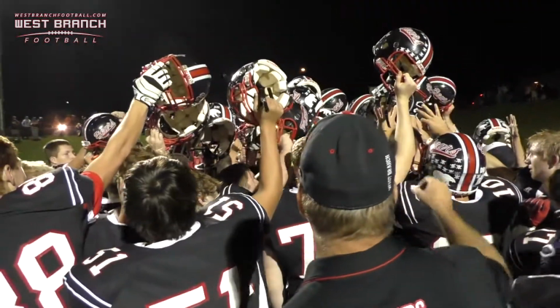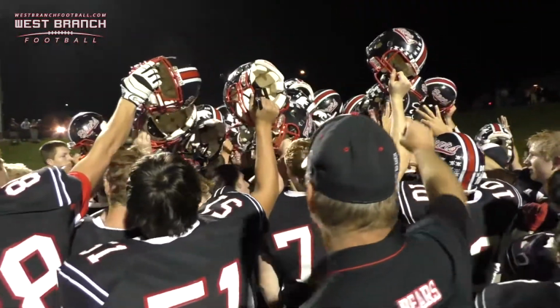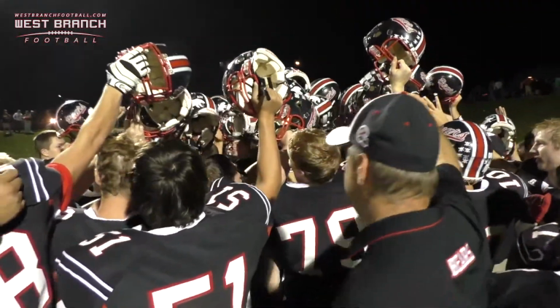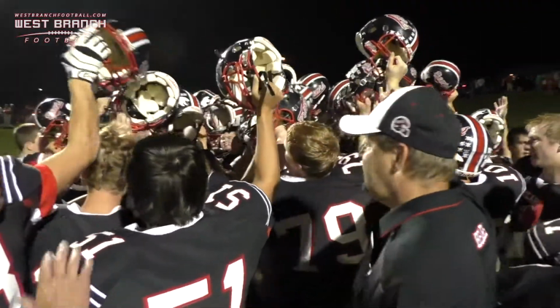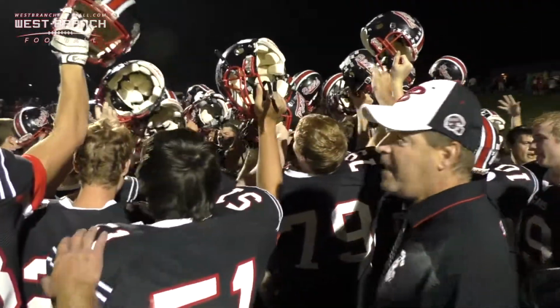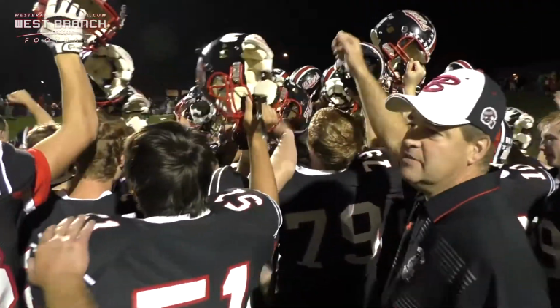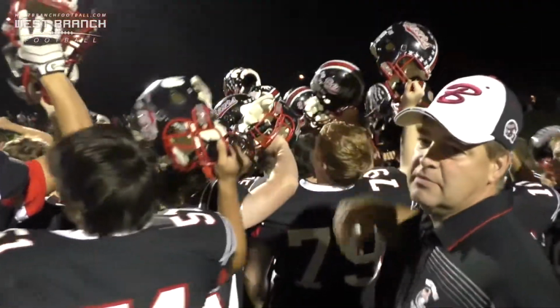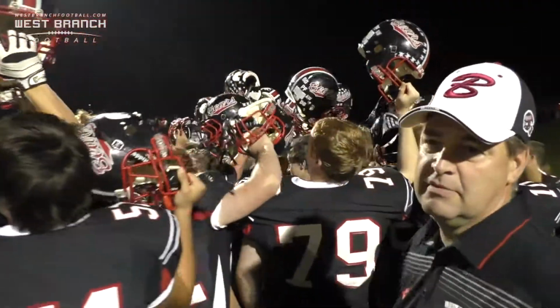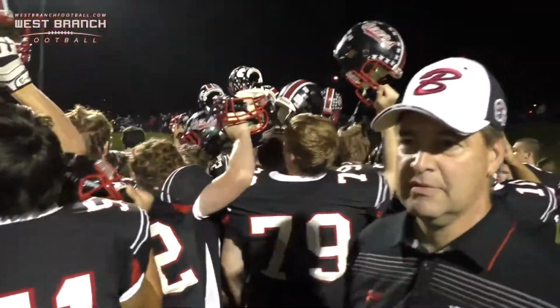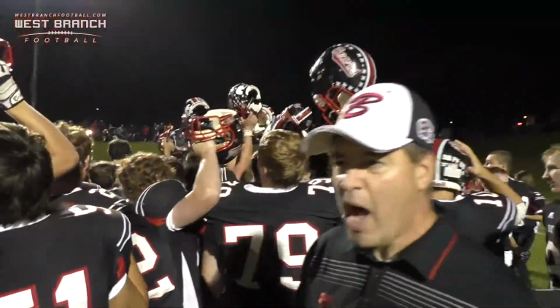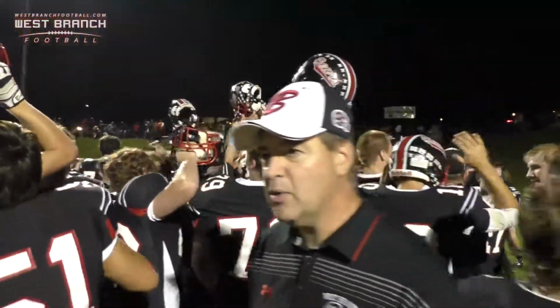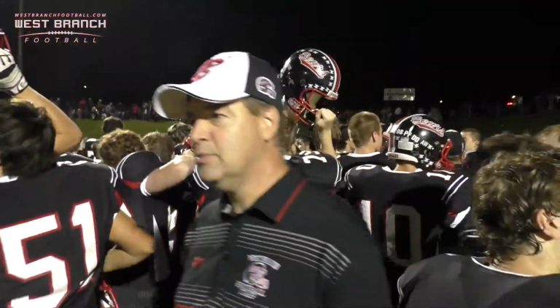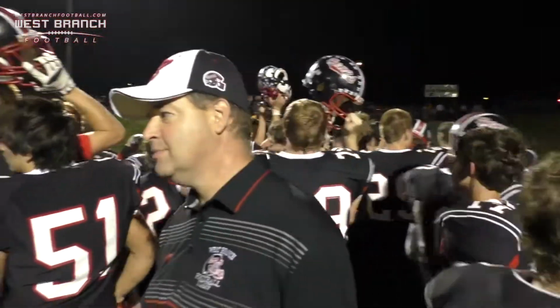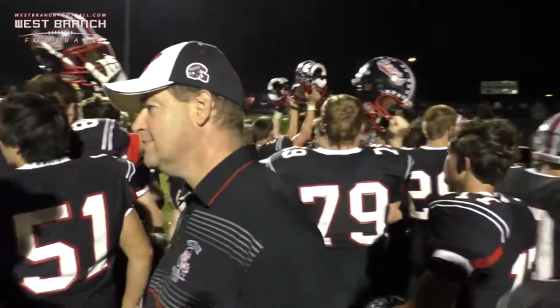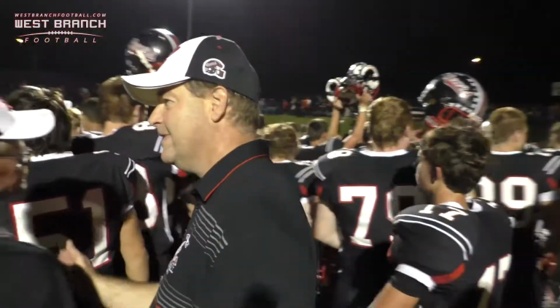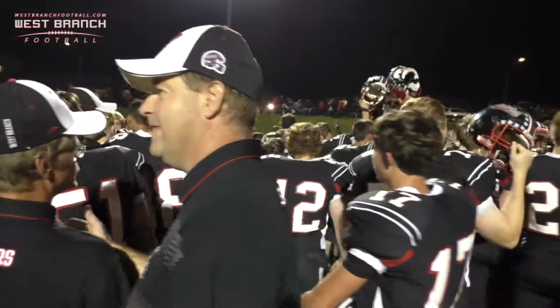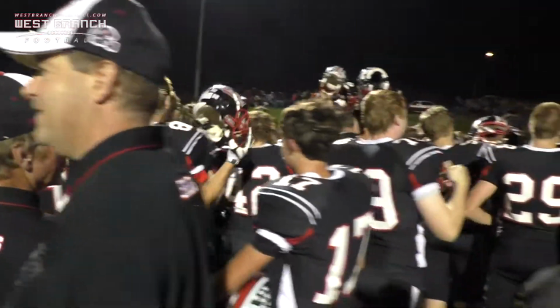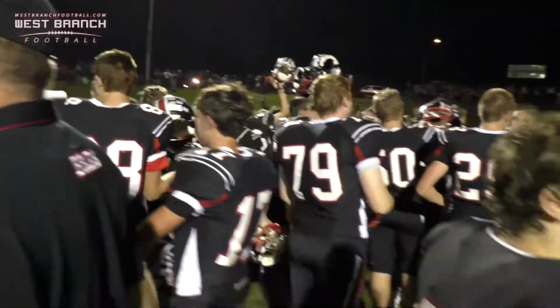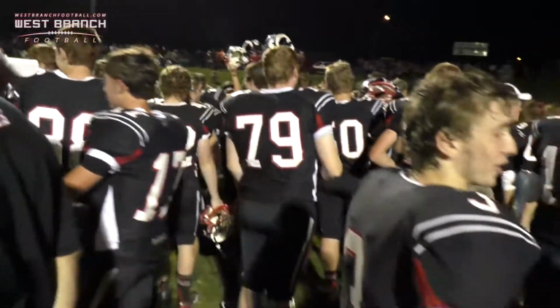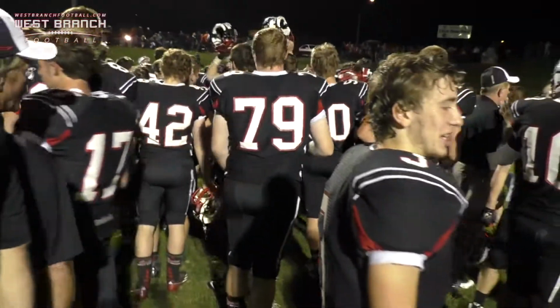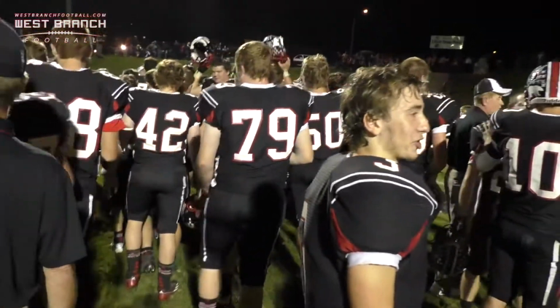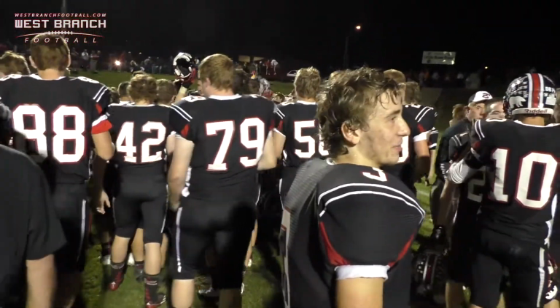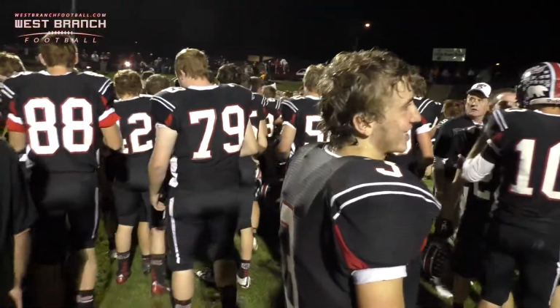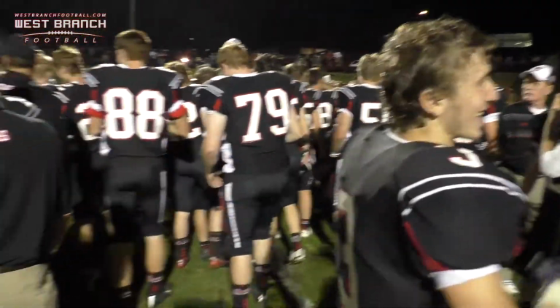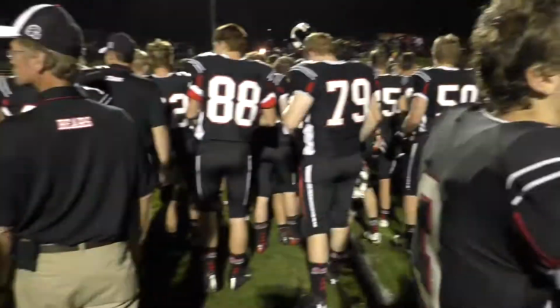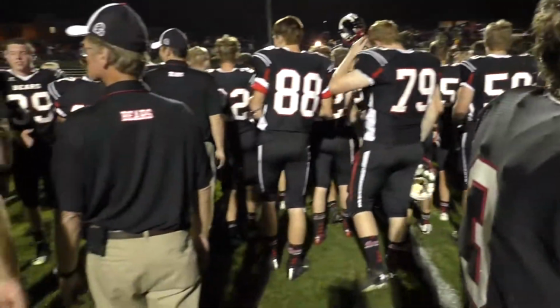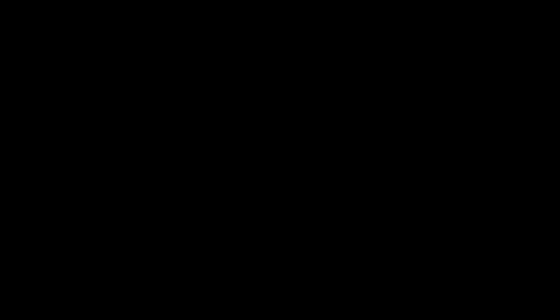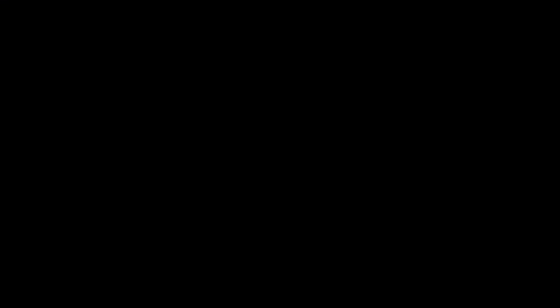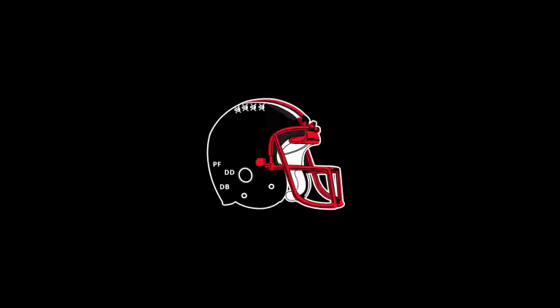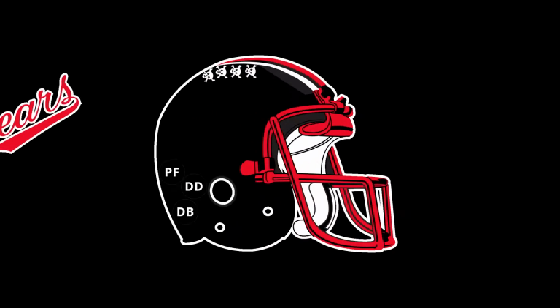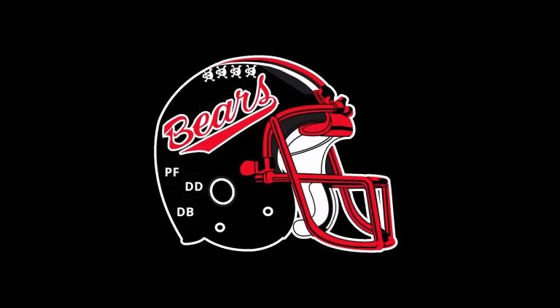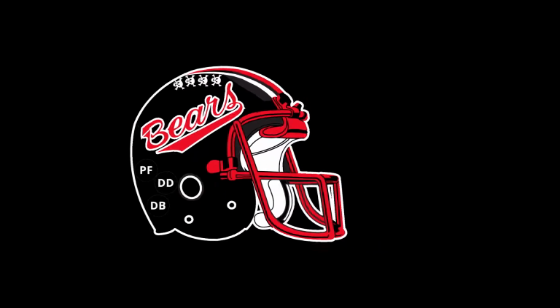One, two, three, jump in! One, two, three, jump in! One, two, three, jump in!